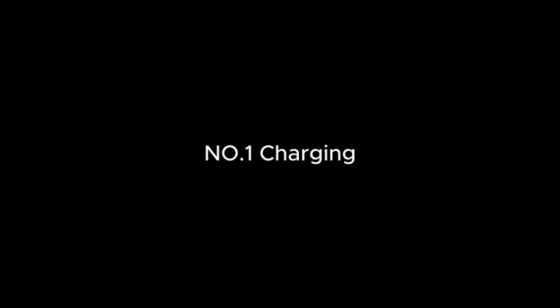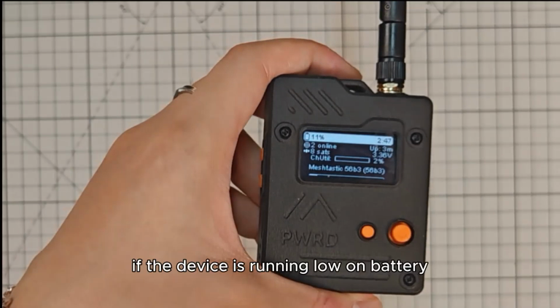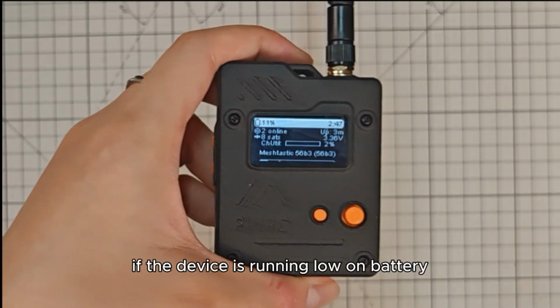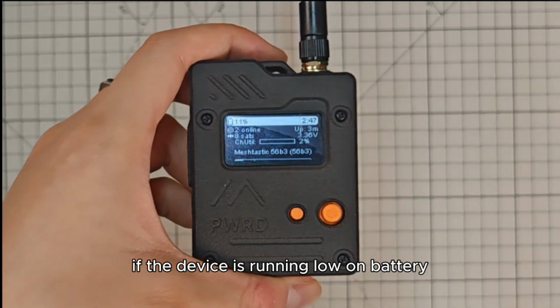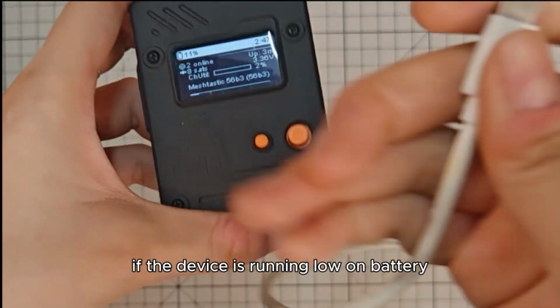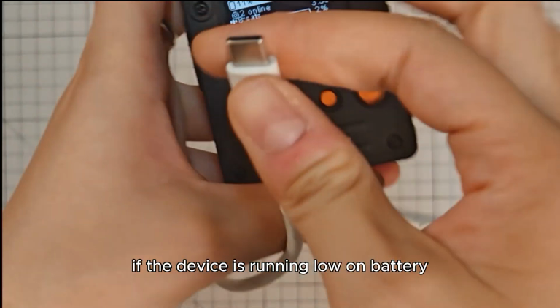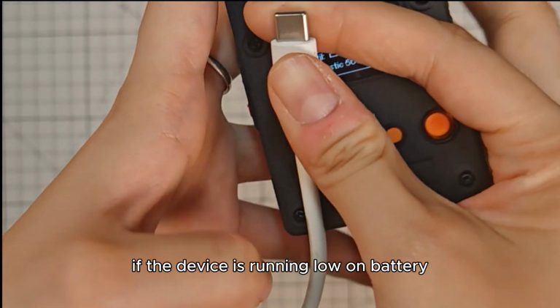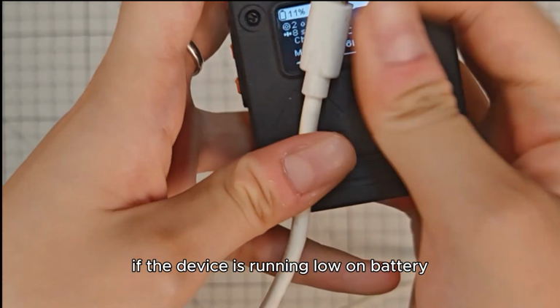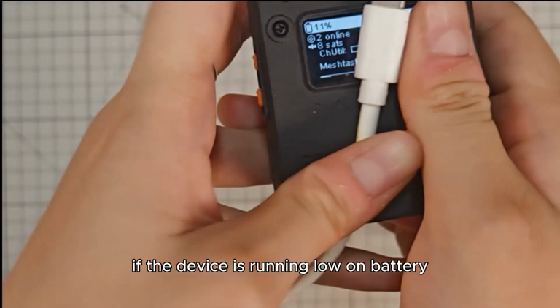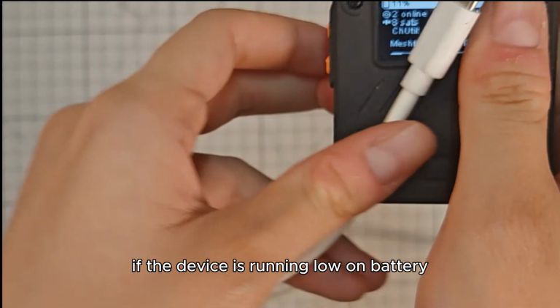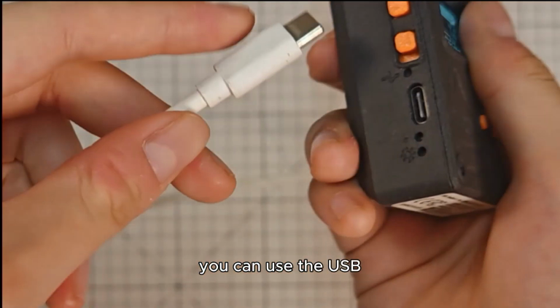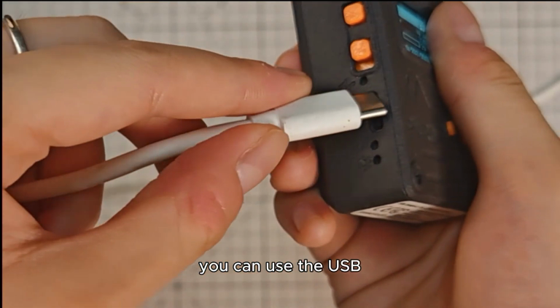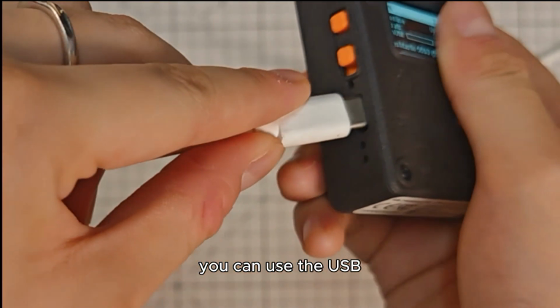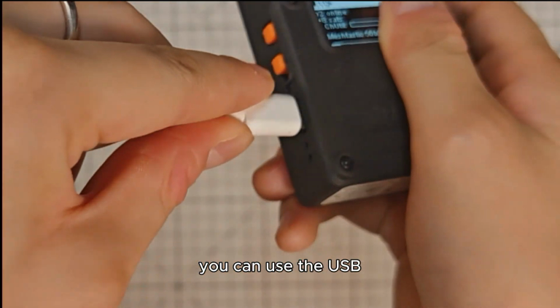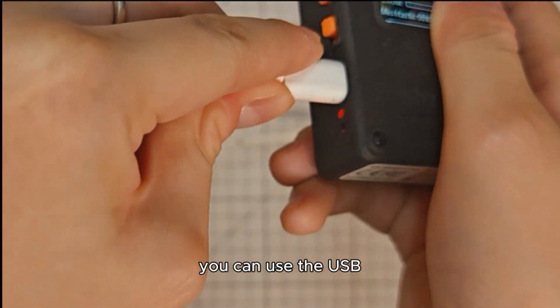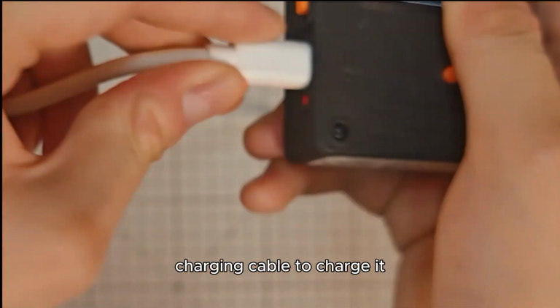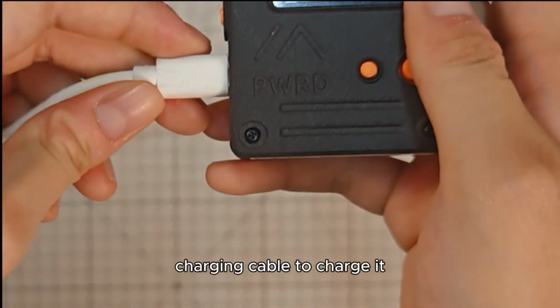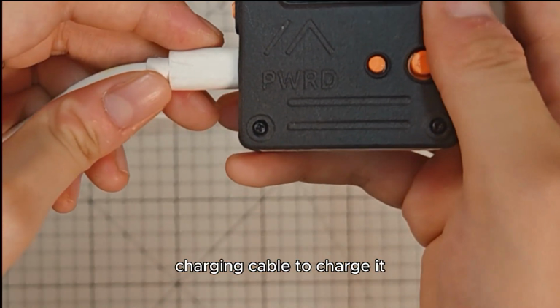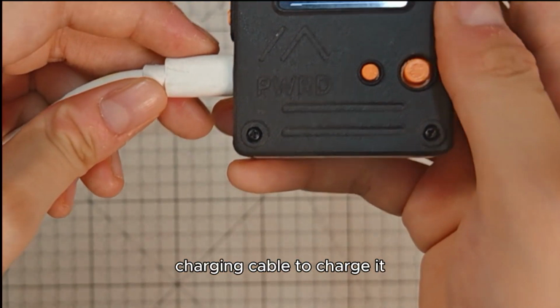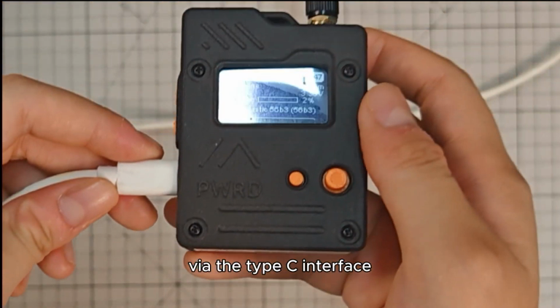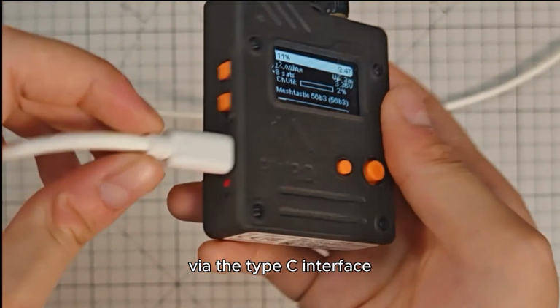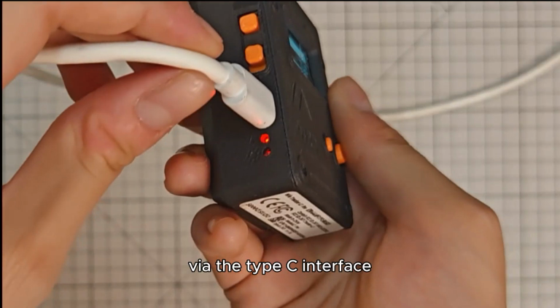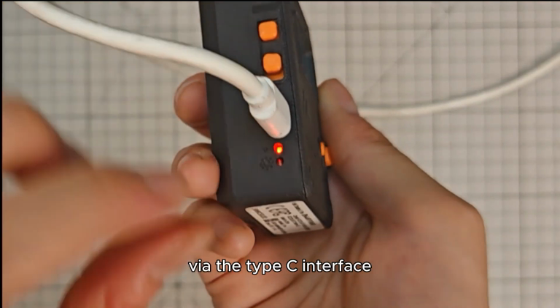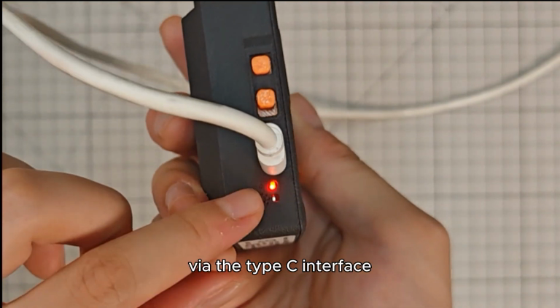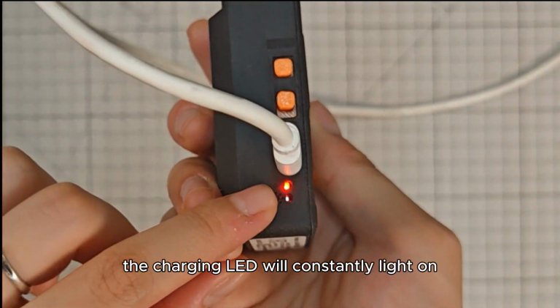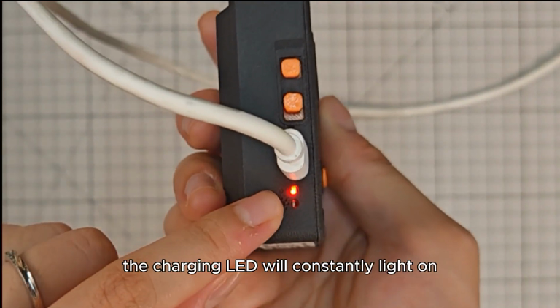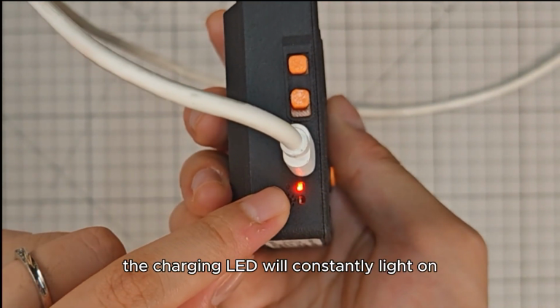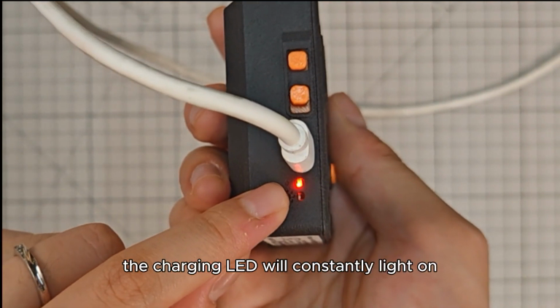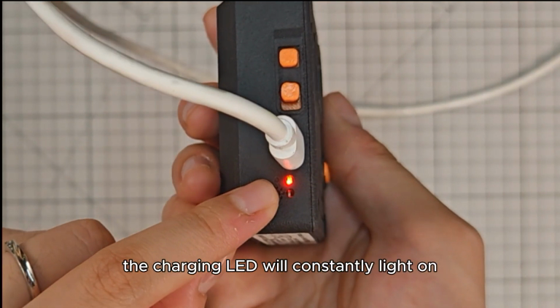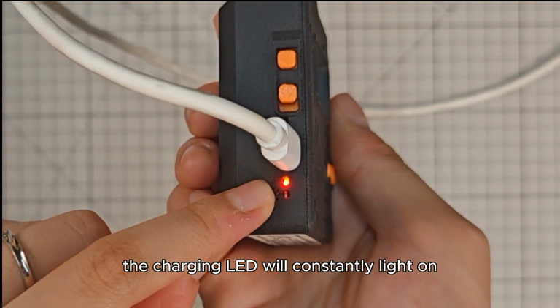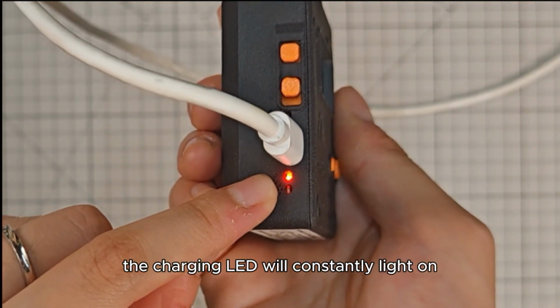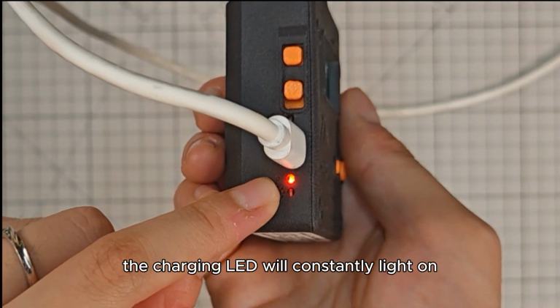If the device is running low on battery, you can use the USB charging cable to charge it via the Type-C interface. The charging LED will constantly light on.